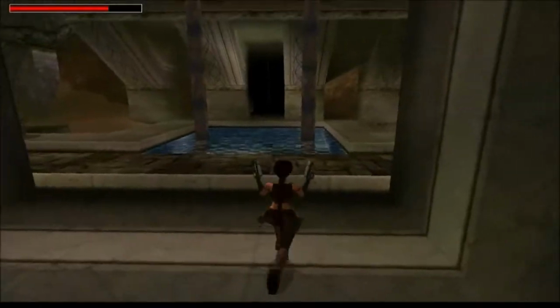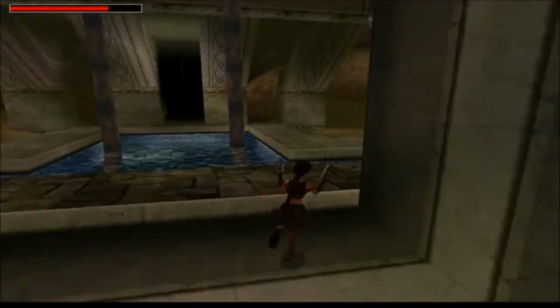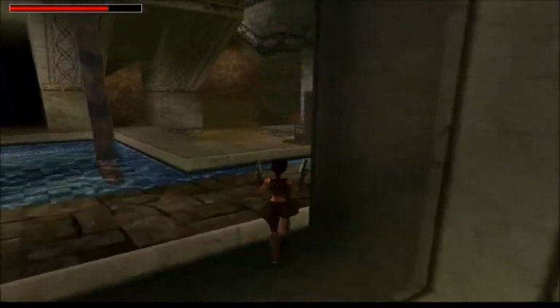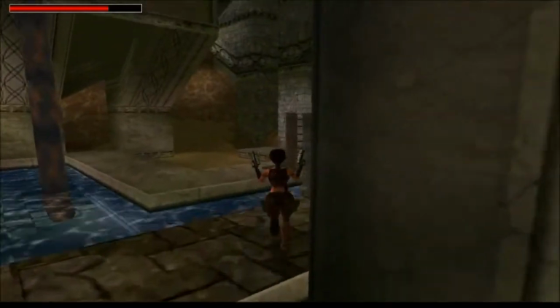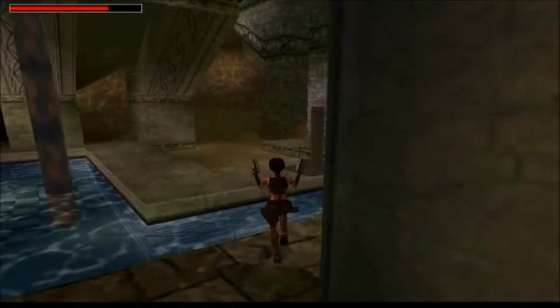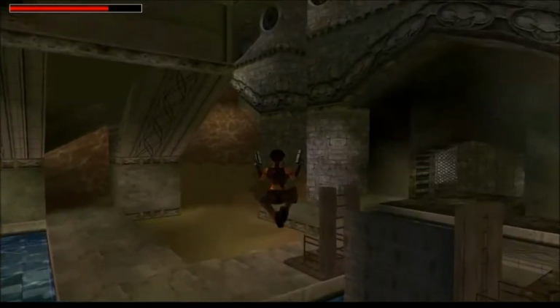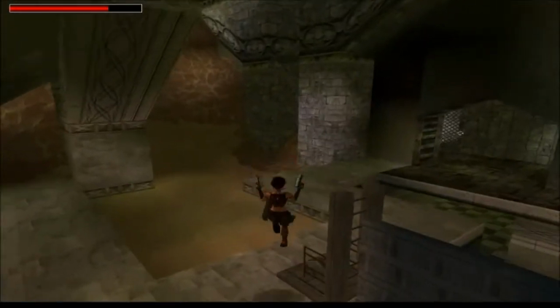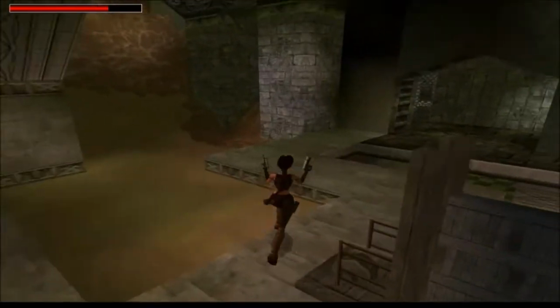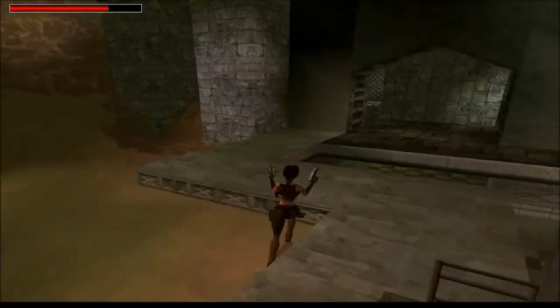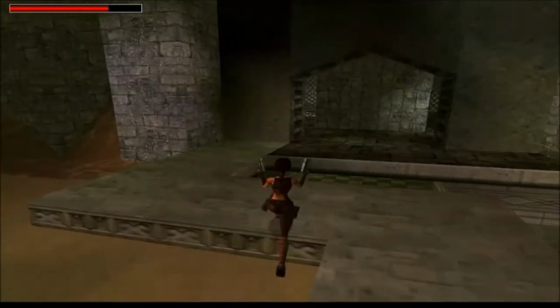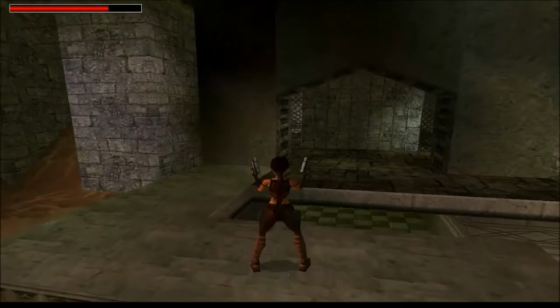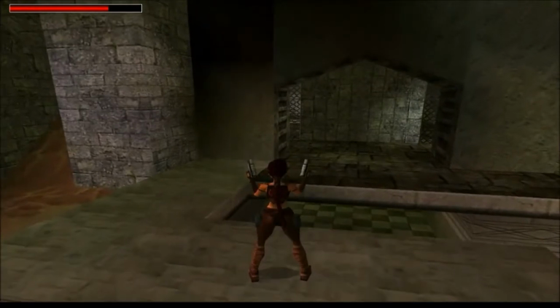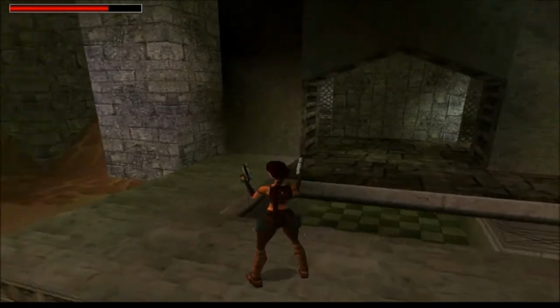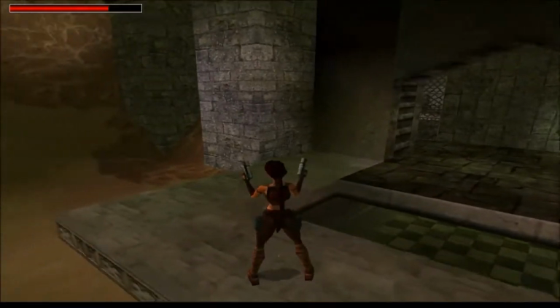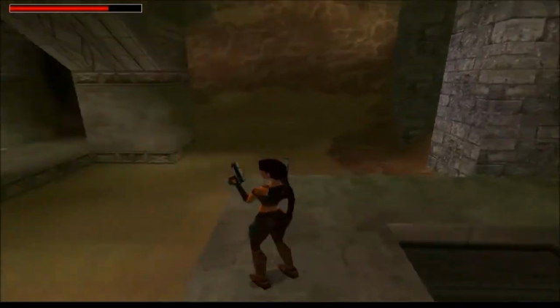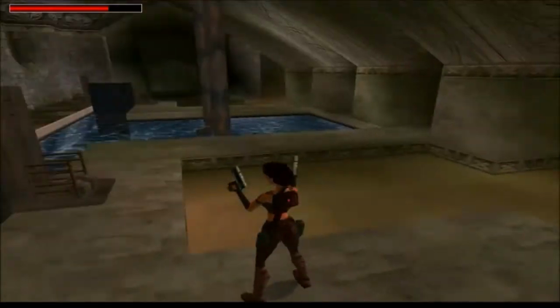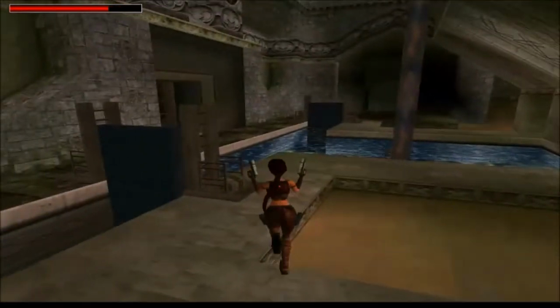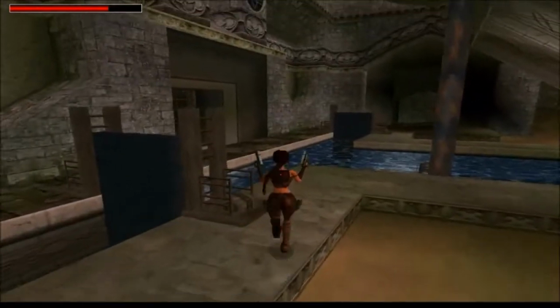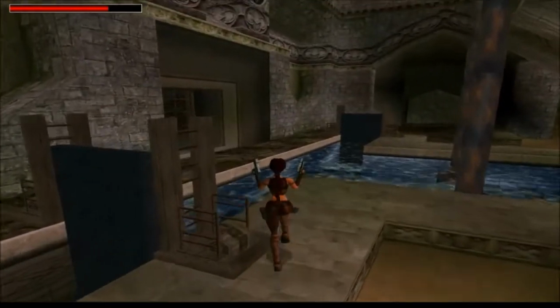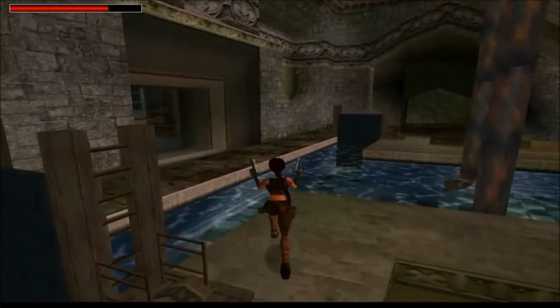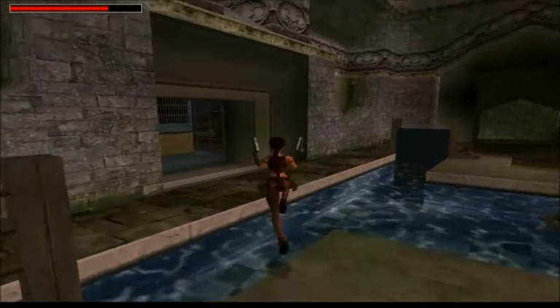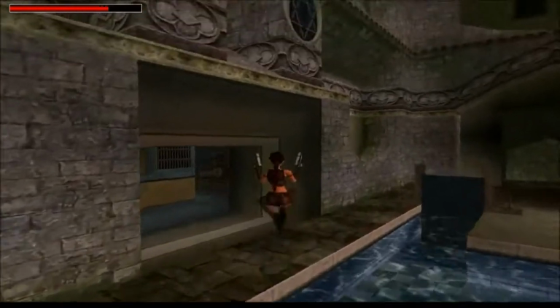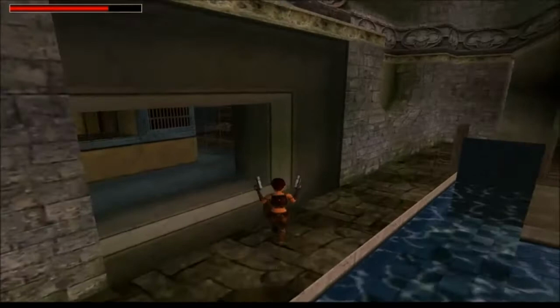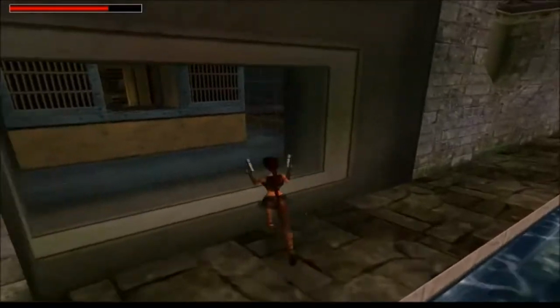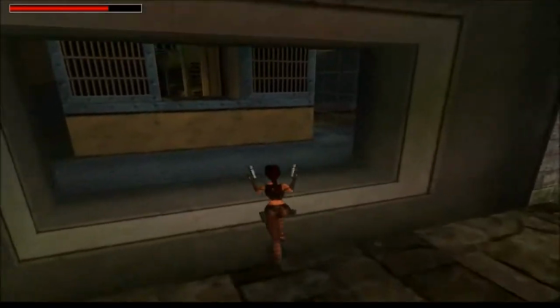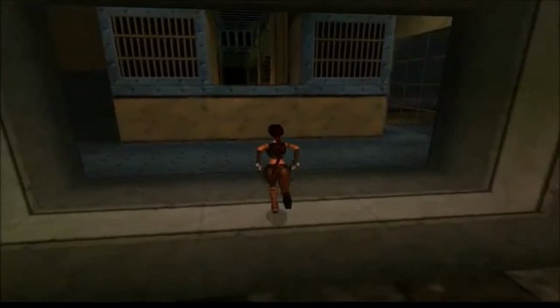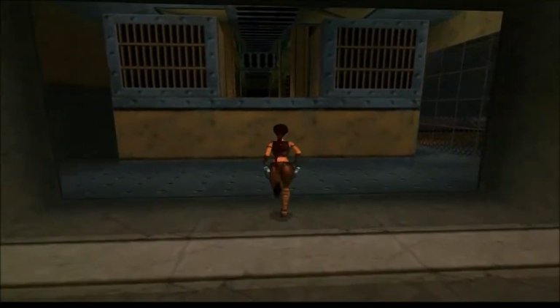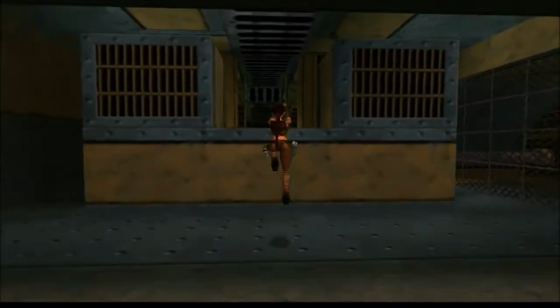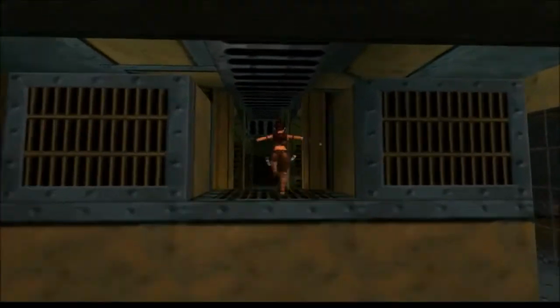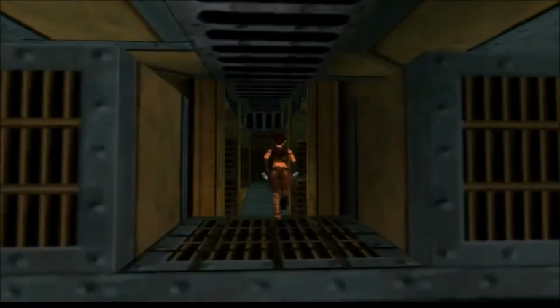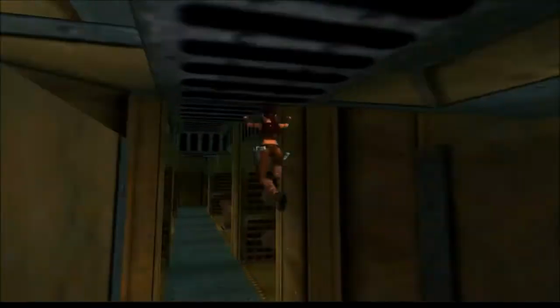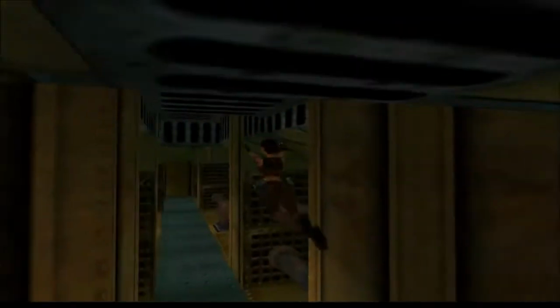That throws the cage to the left. But first when we come out here, just be careful that the dog is not there. I'm just going to assume it was not a third dog and carry on as normal.